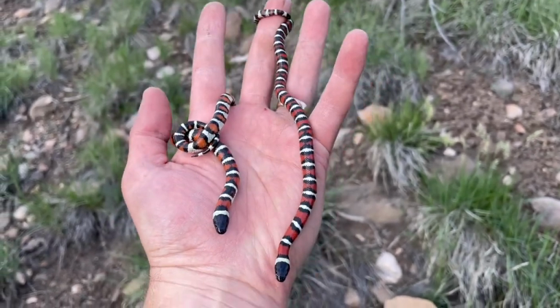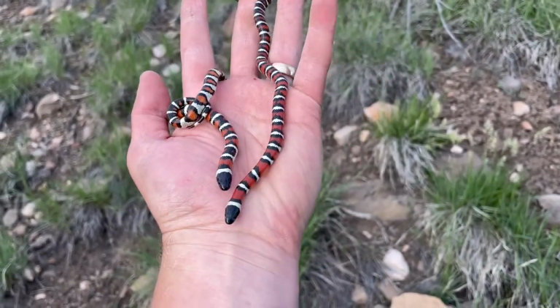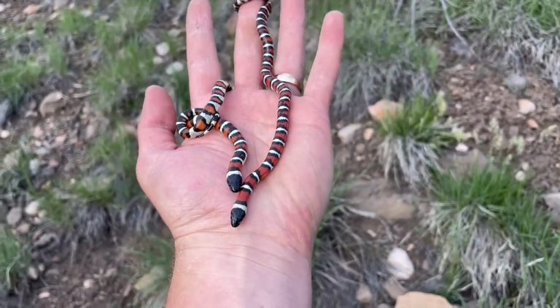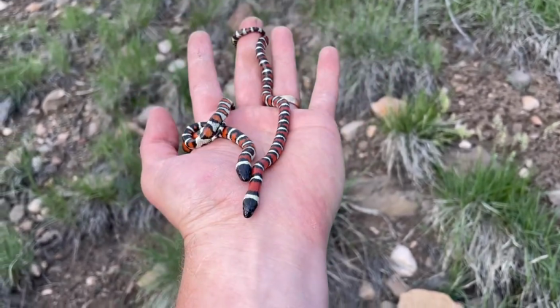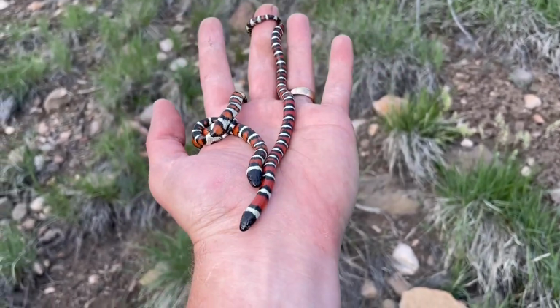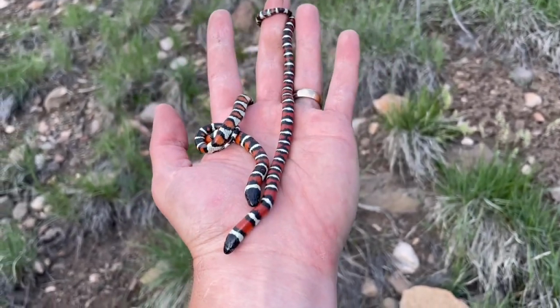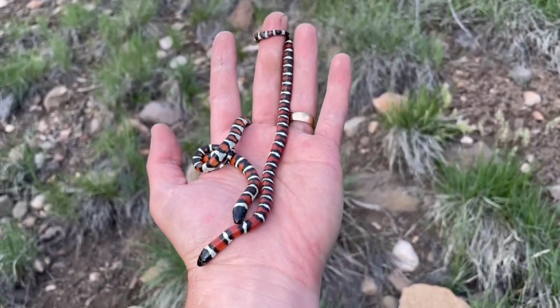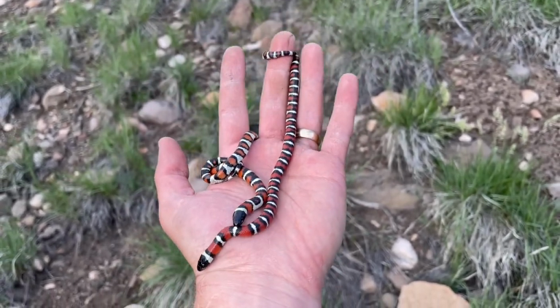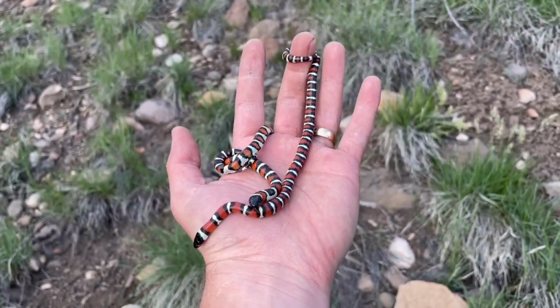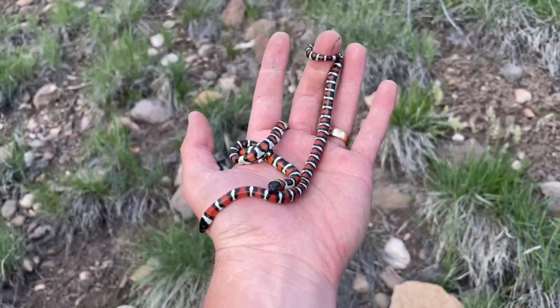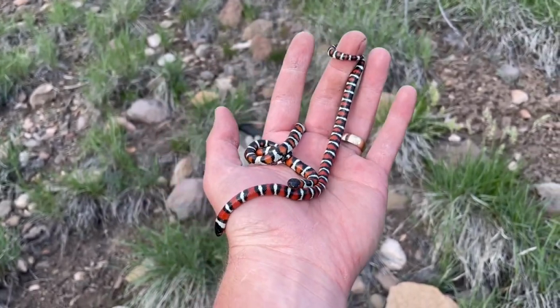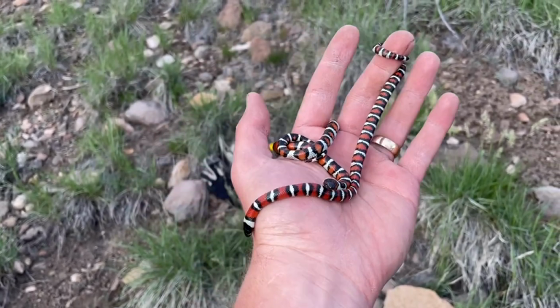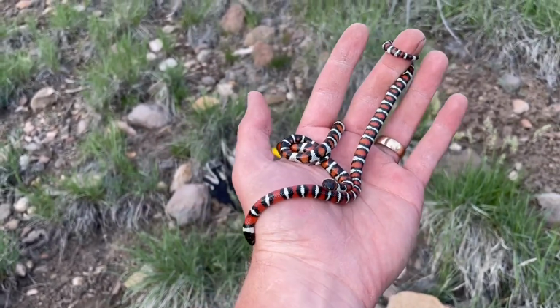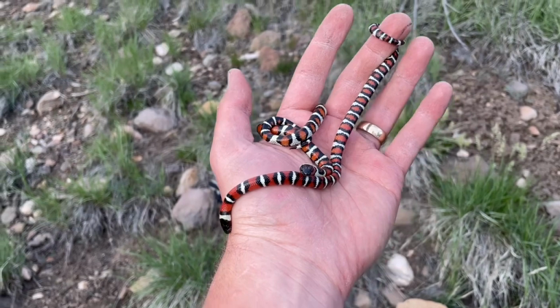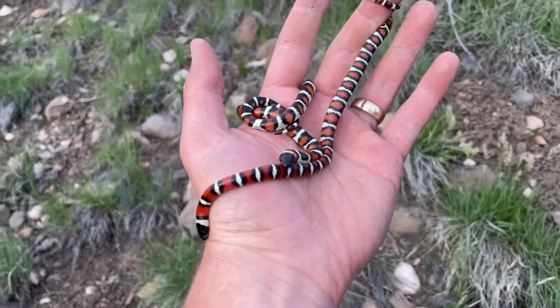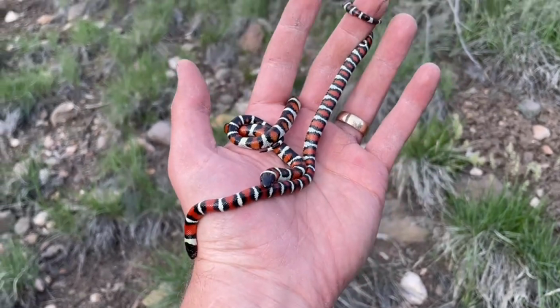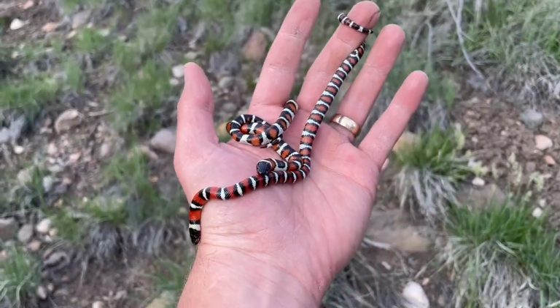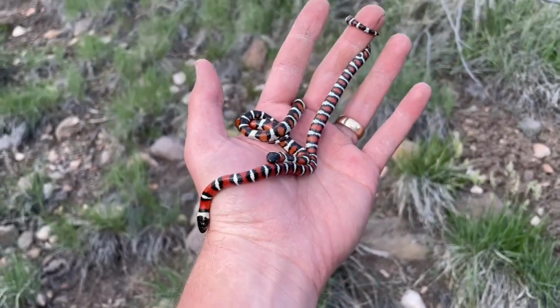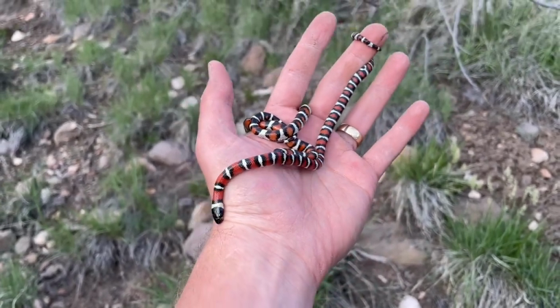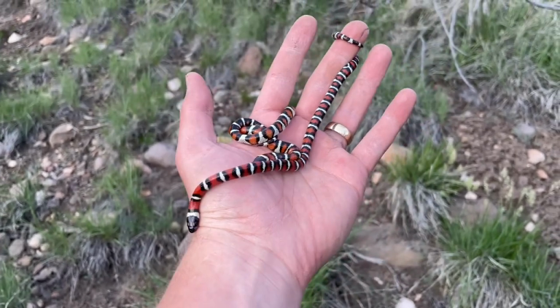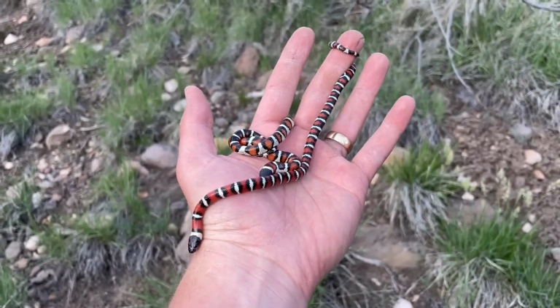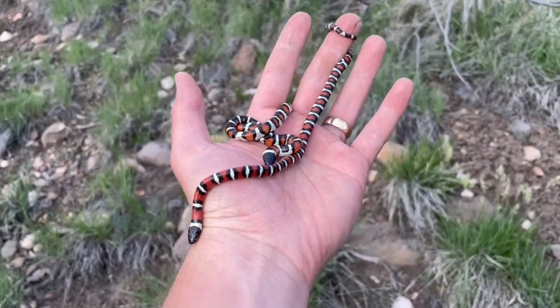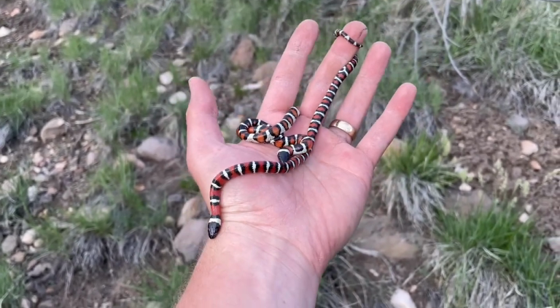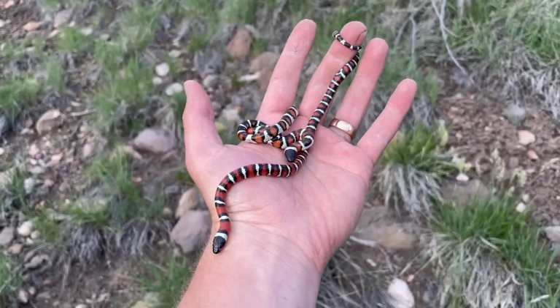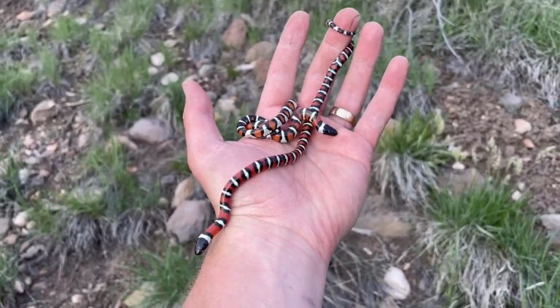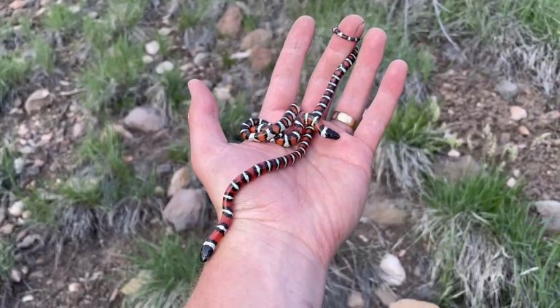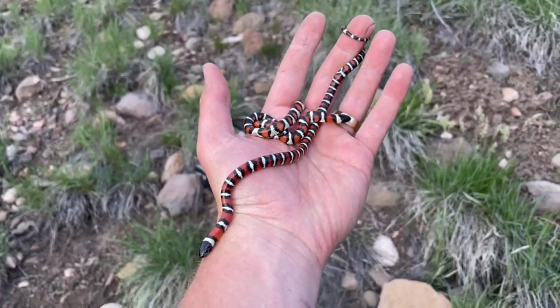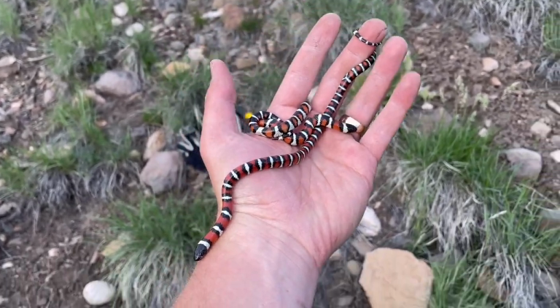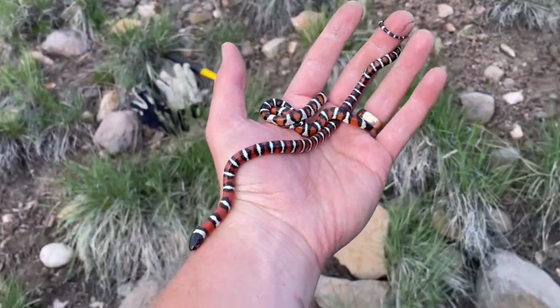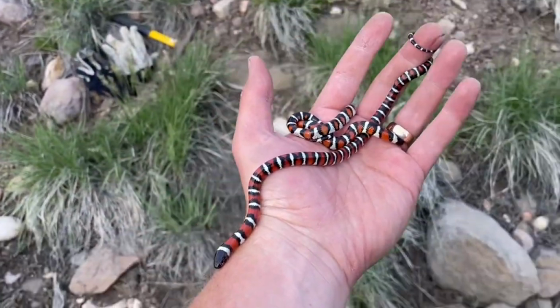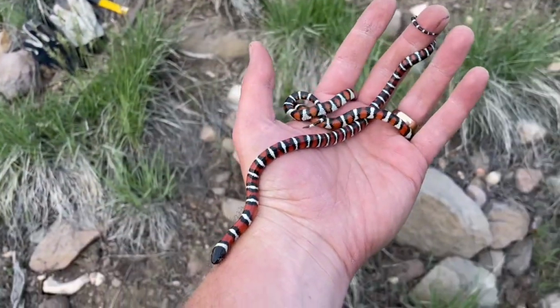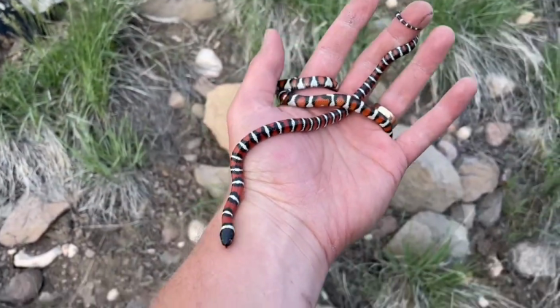We've seen some animals, but just no milks all weekend — haven't had a lot of confidence in seeing a milk. So getting some on our way home has been really refreshing.